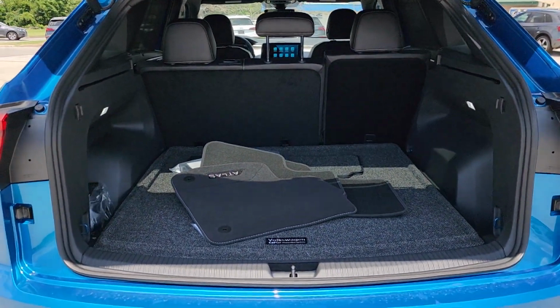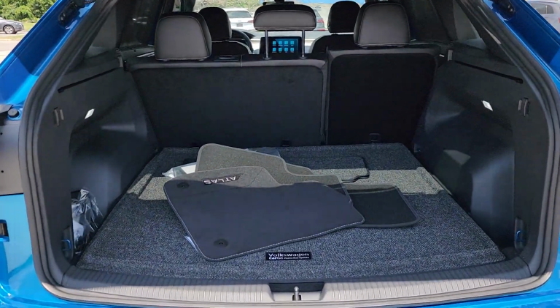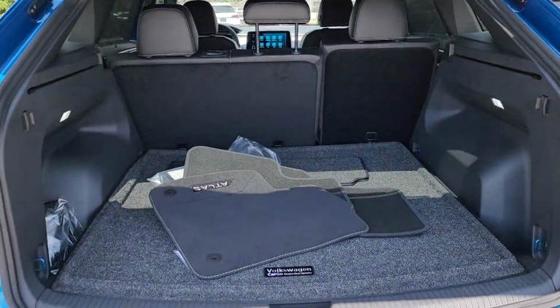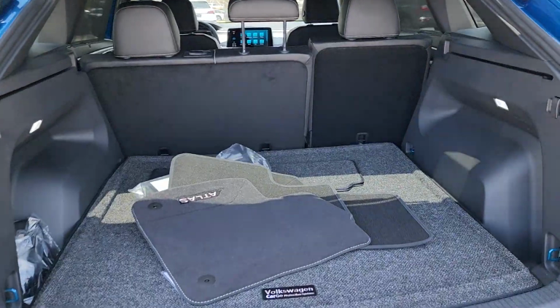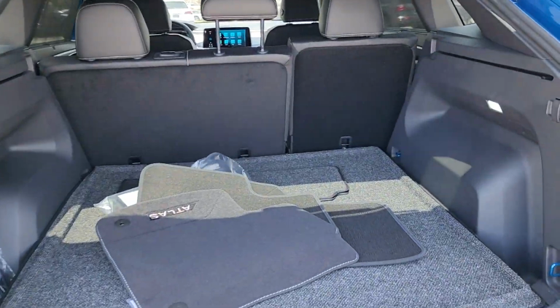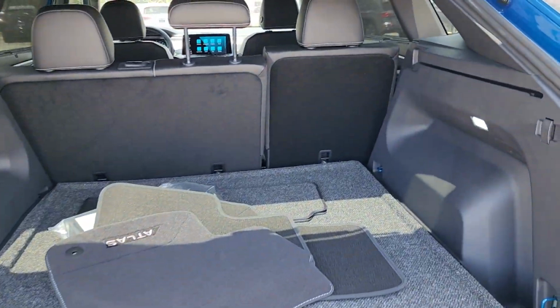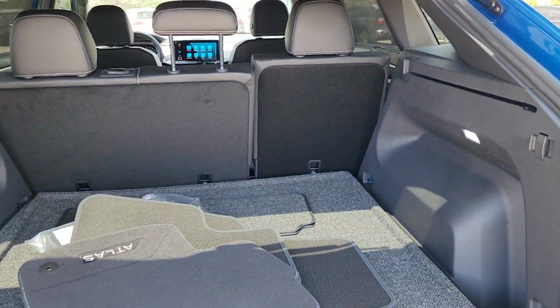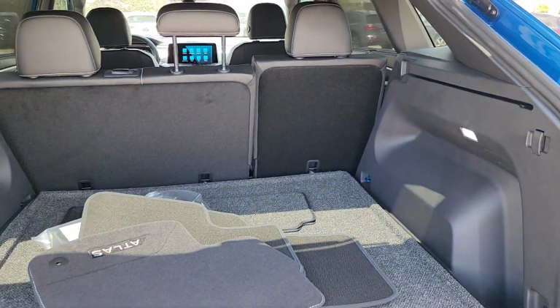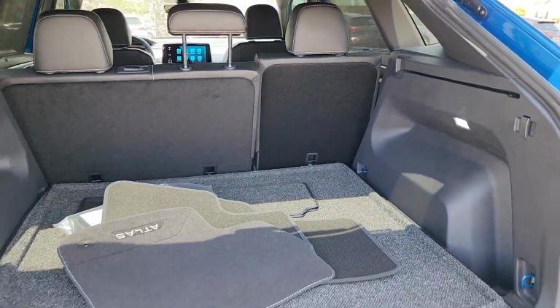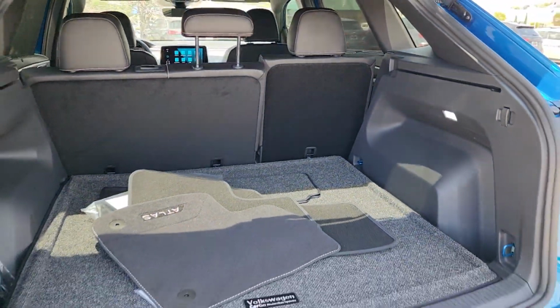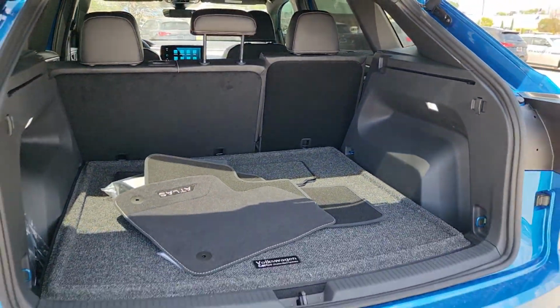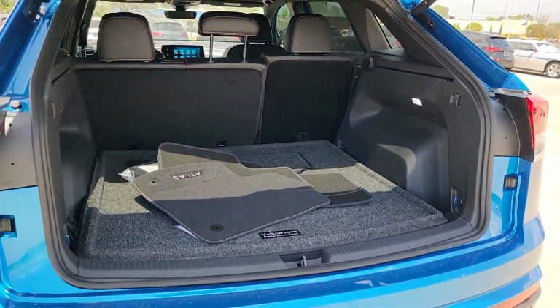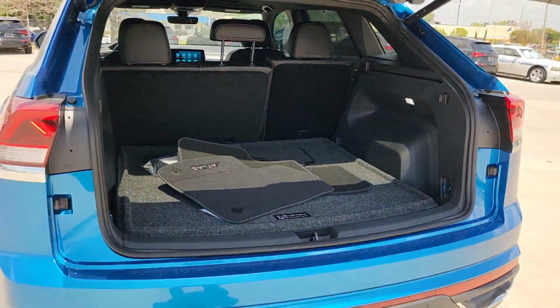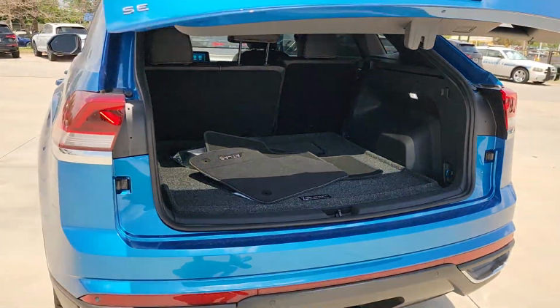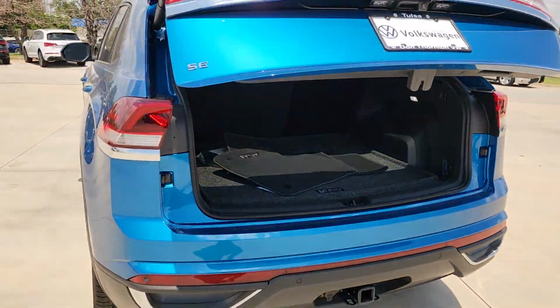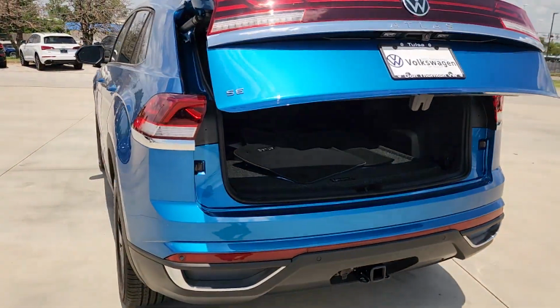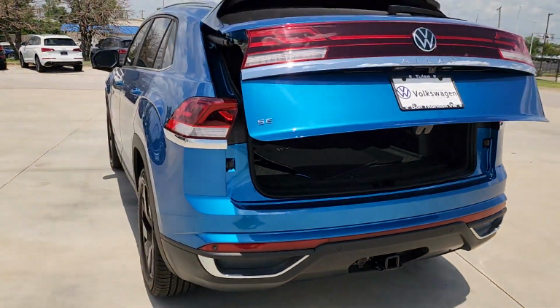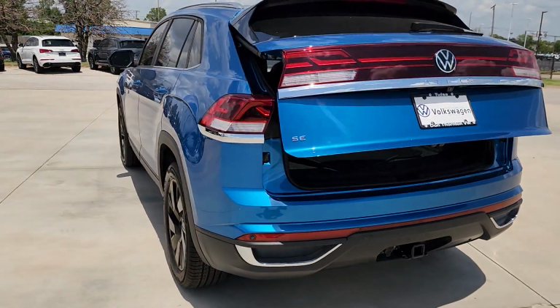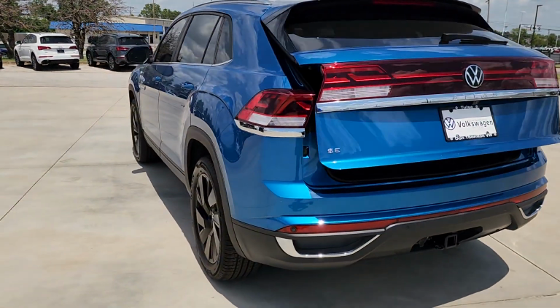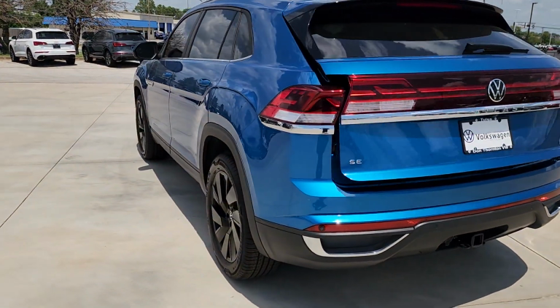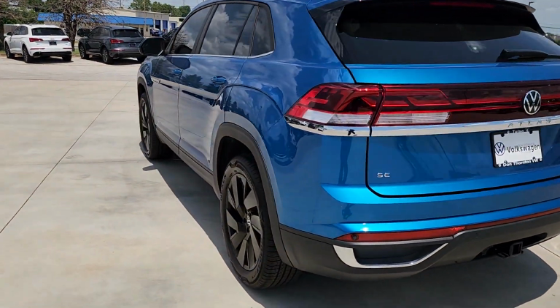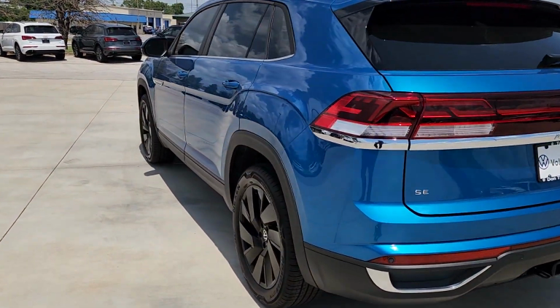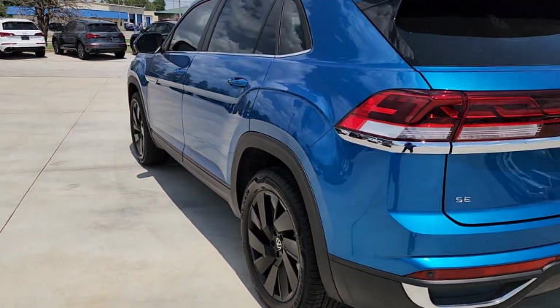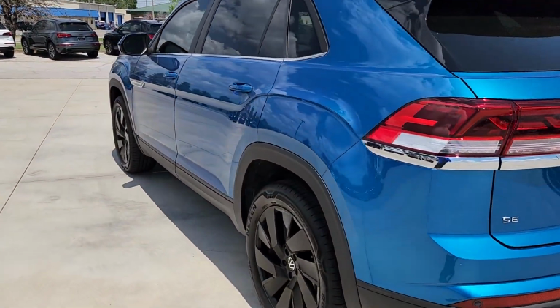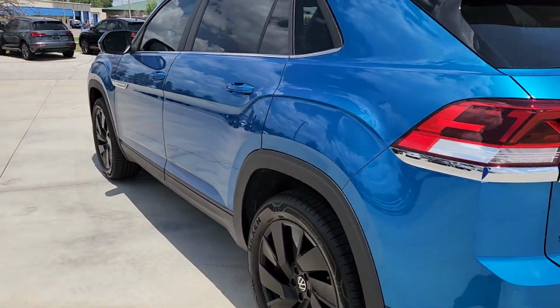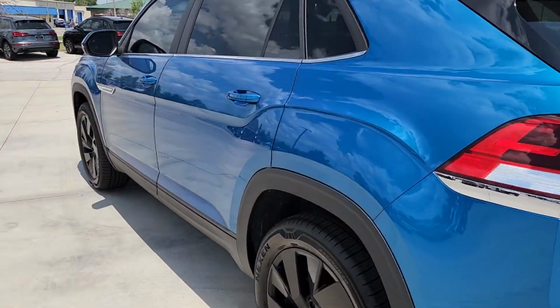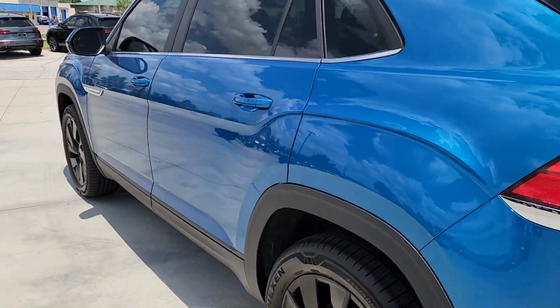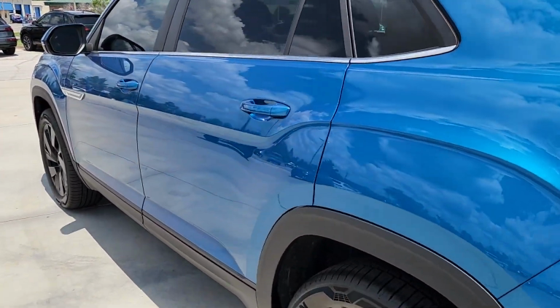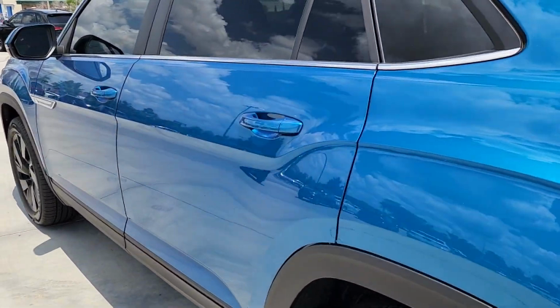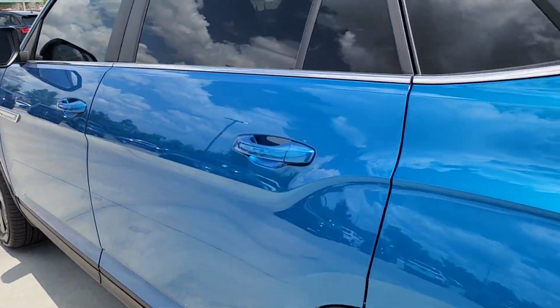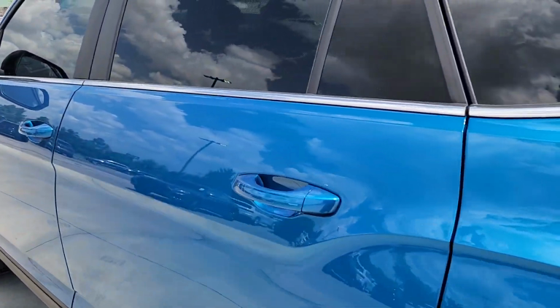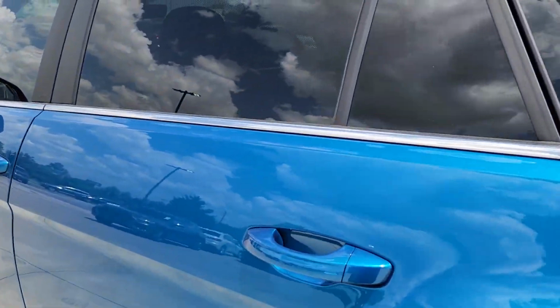Feel the optimism this Atlas Cross Sport brings to every drive. Treat yourself to a road test today. Our staff will toss you the keys and give you an outstanding customer experience.